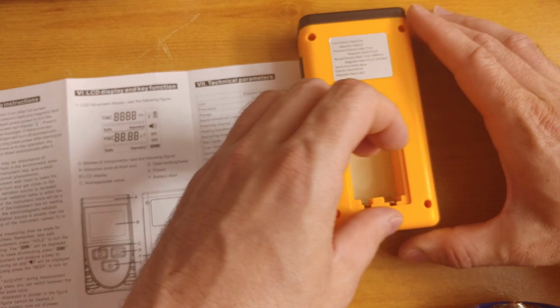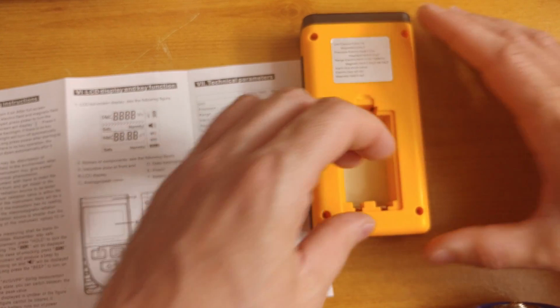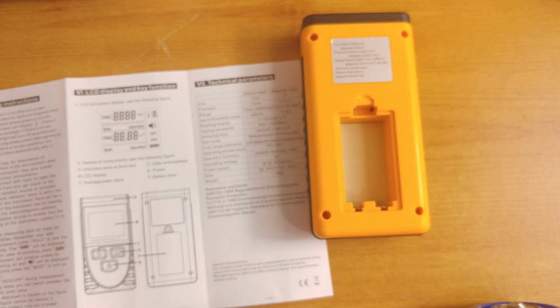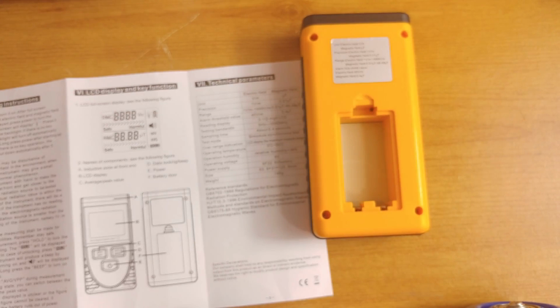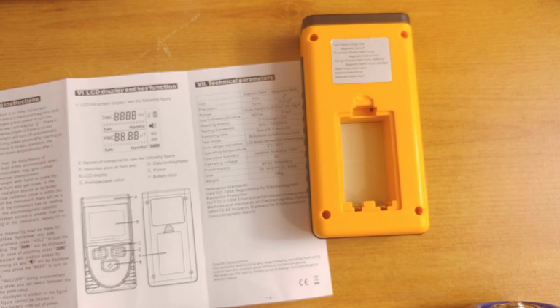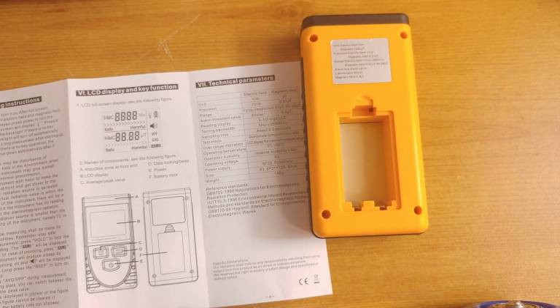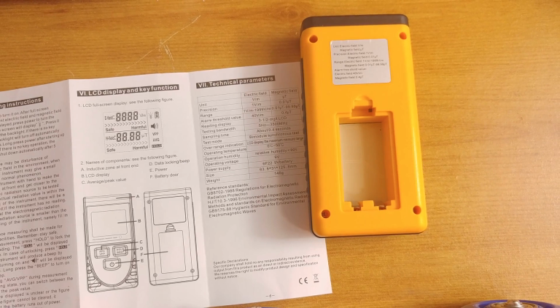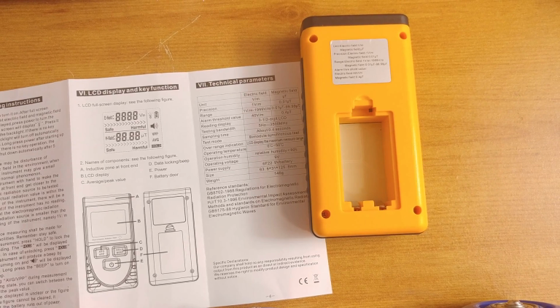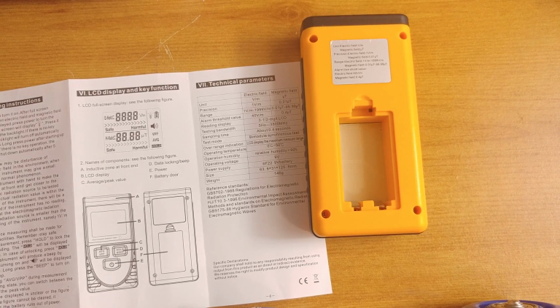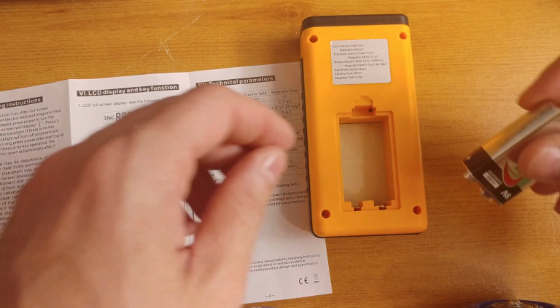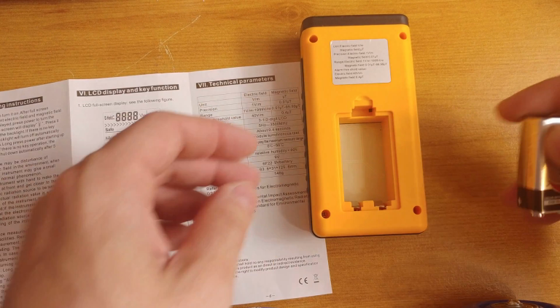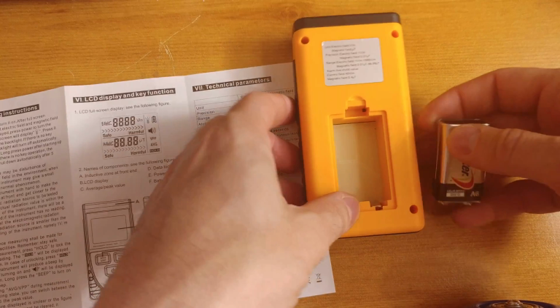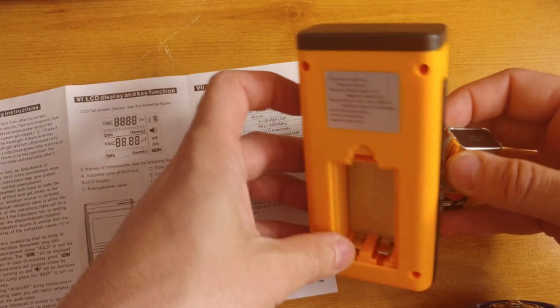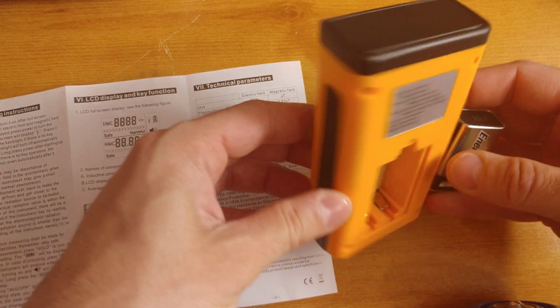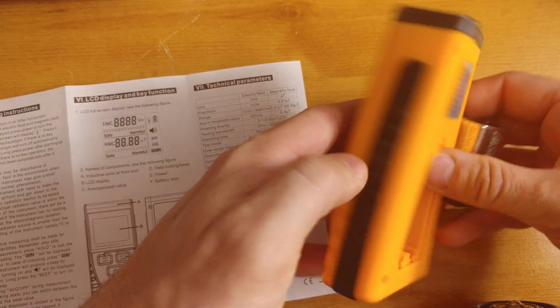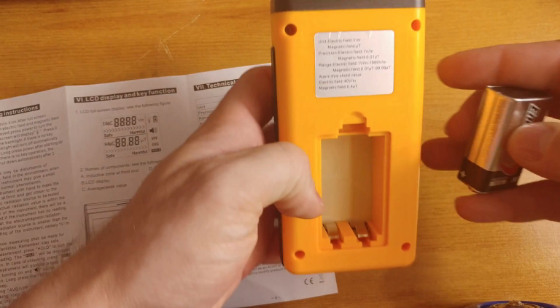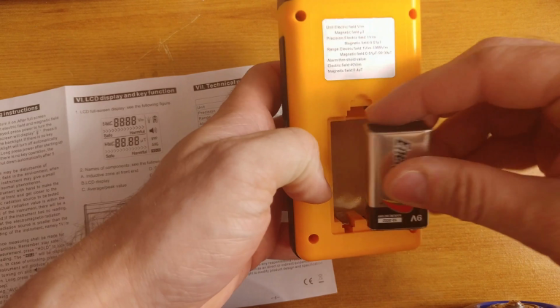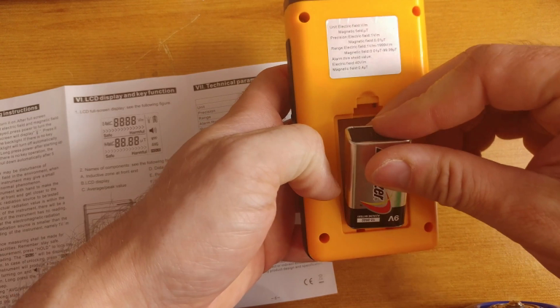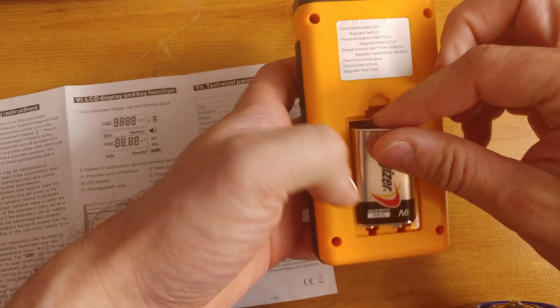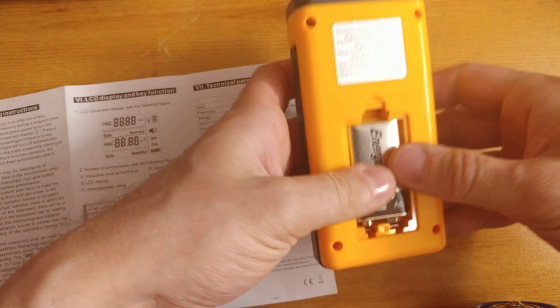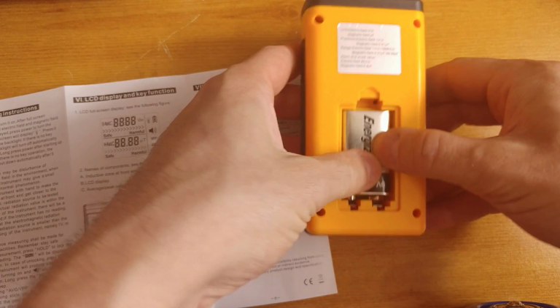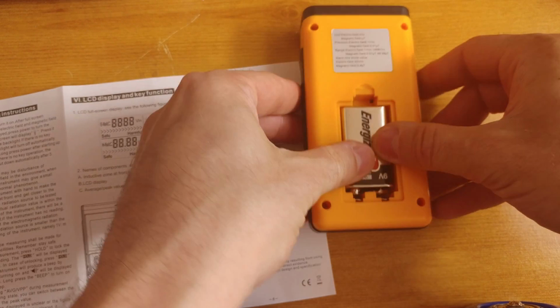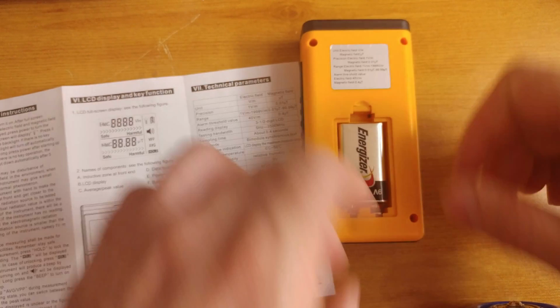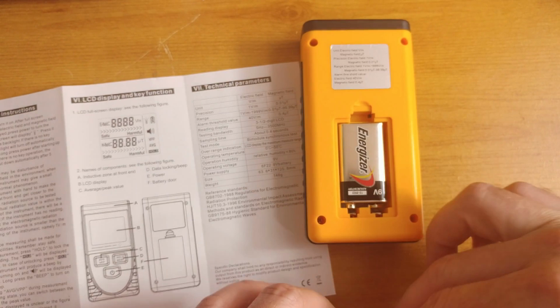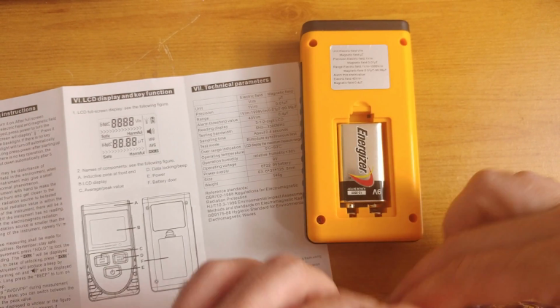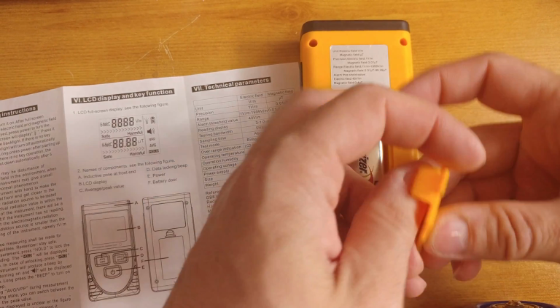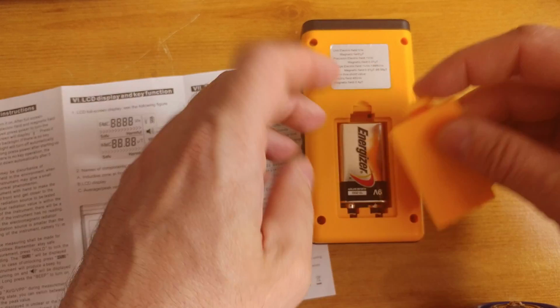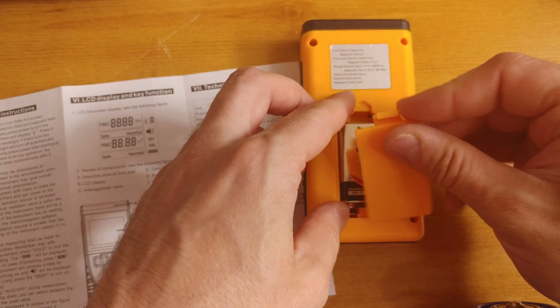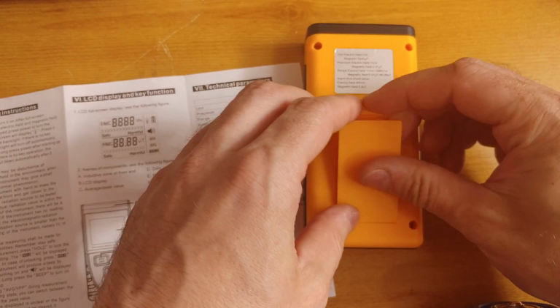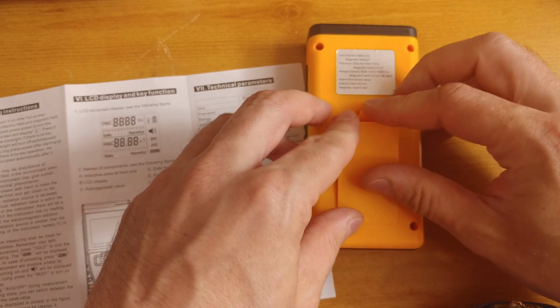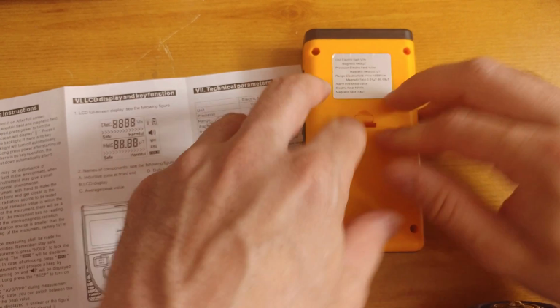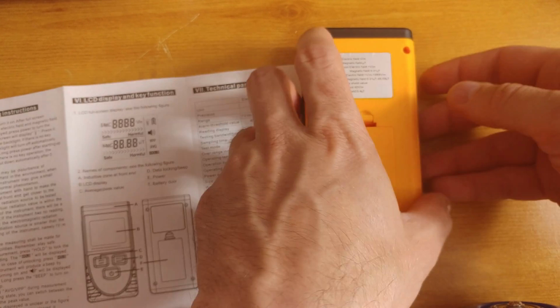Let's have a look inside to see what type of batteries we need to get it up and running. Probably a 9V — yes, one 9V battery. I happen to have one on site, so it is time to get it started.